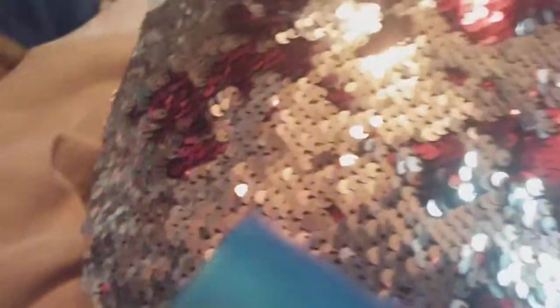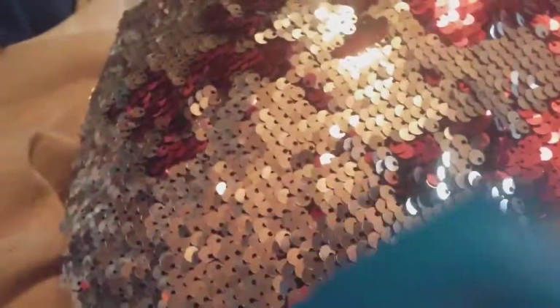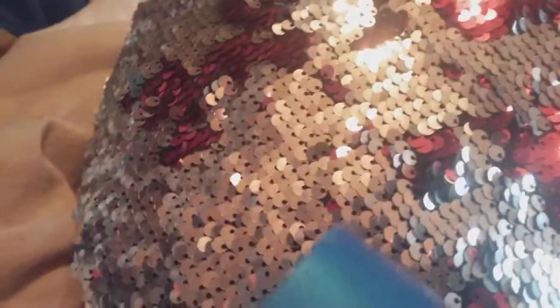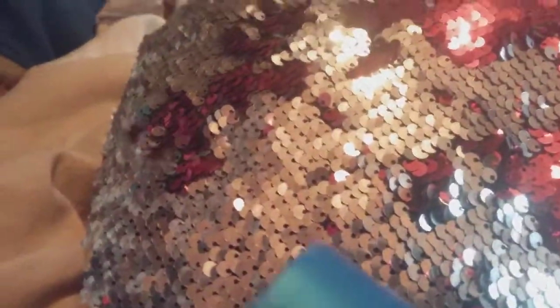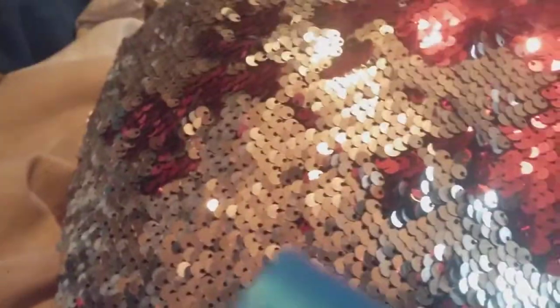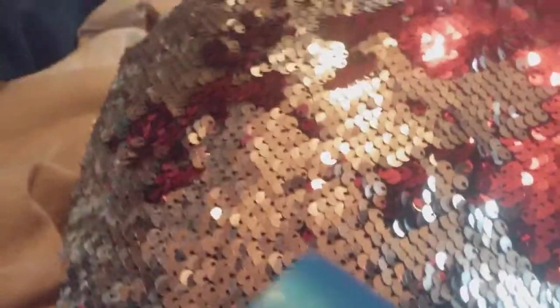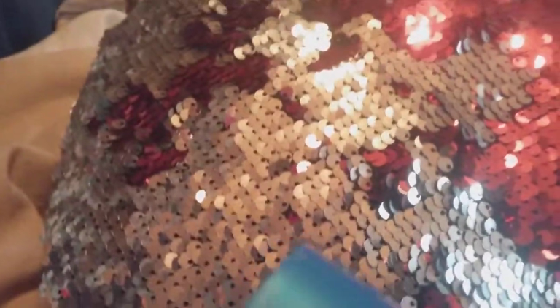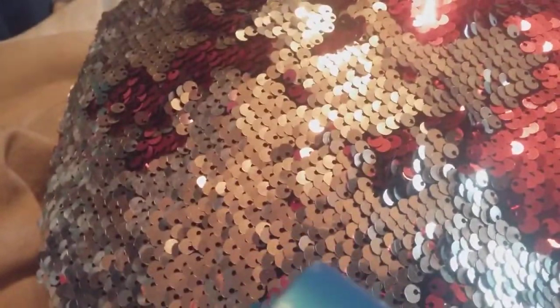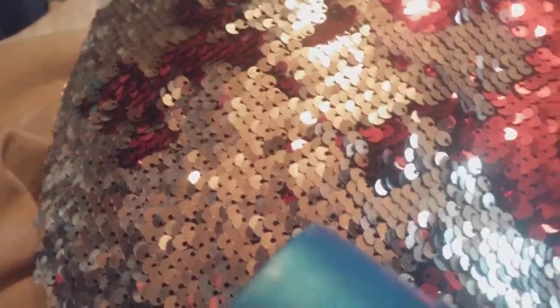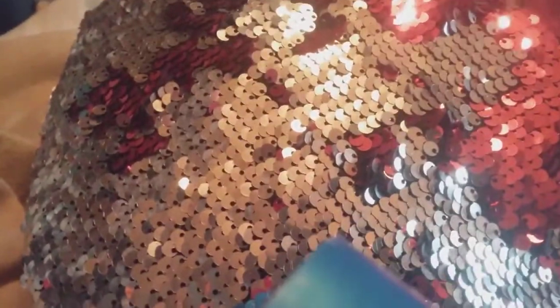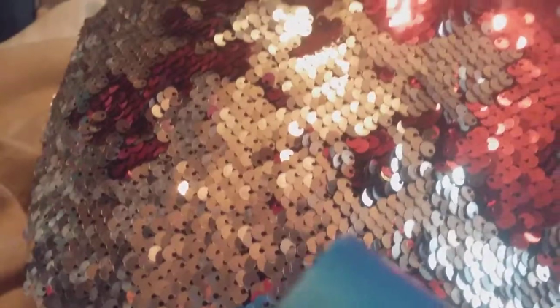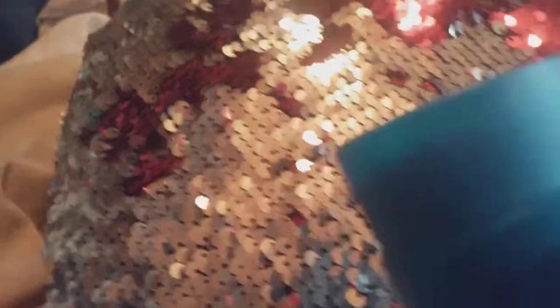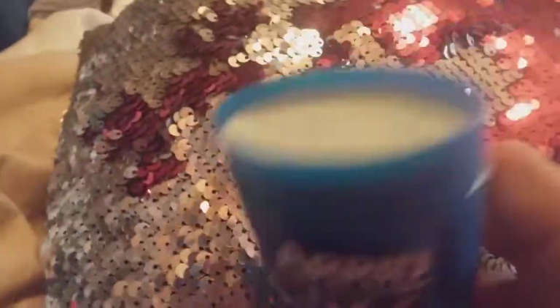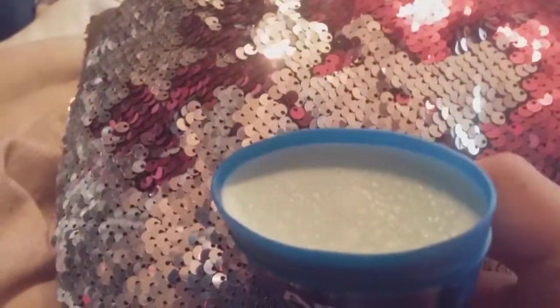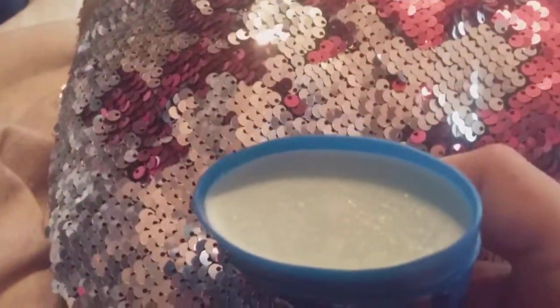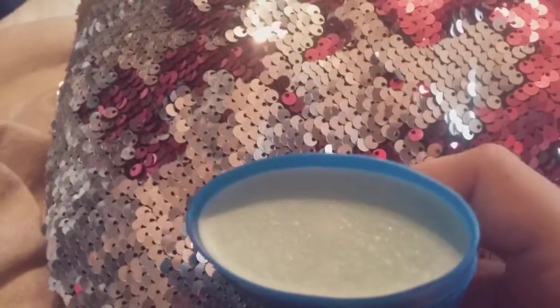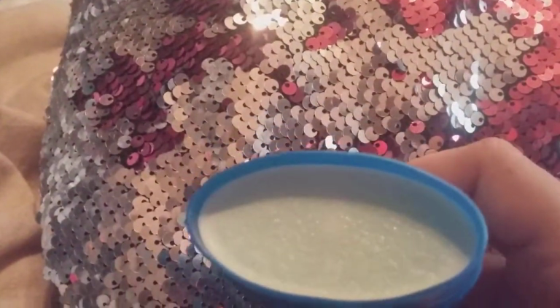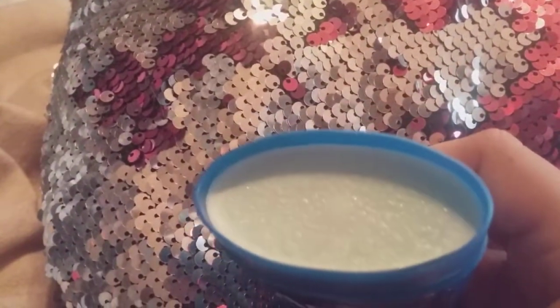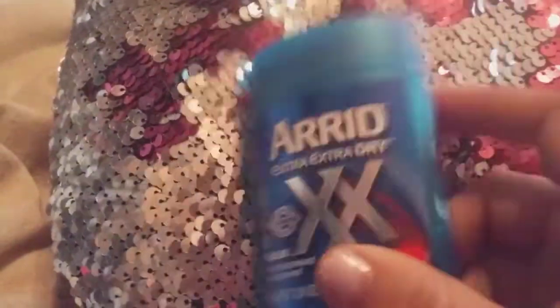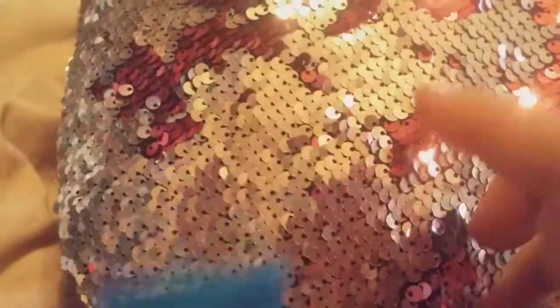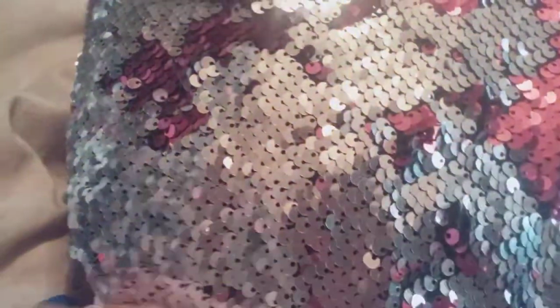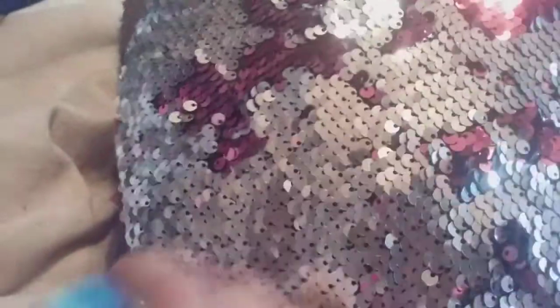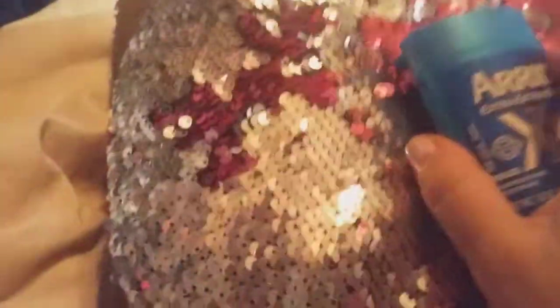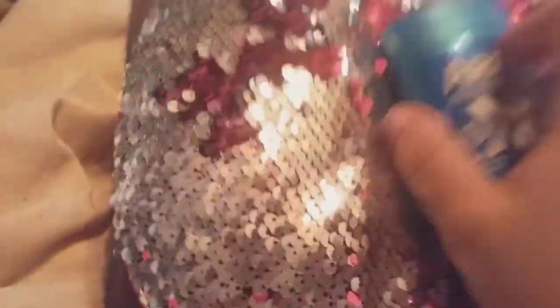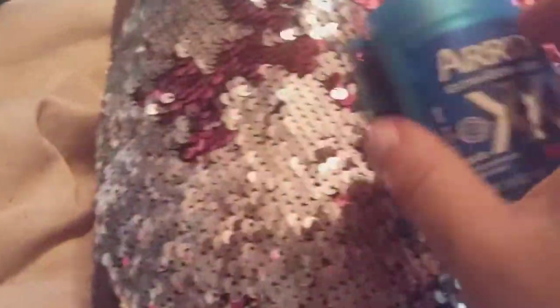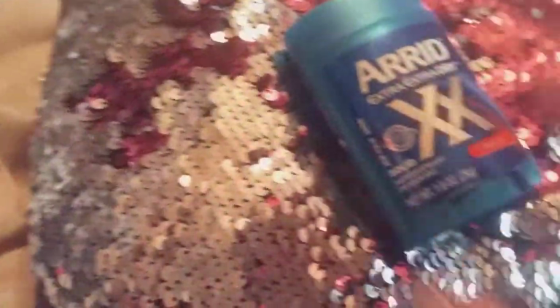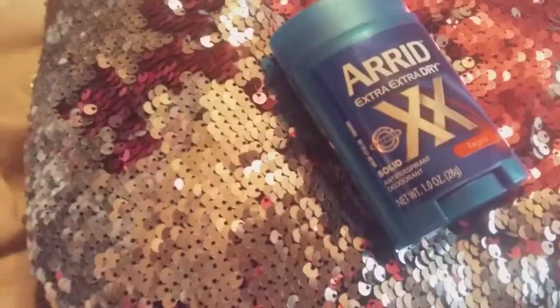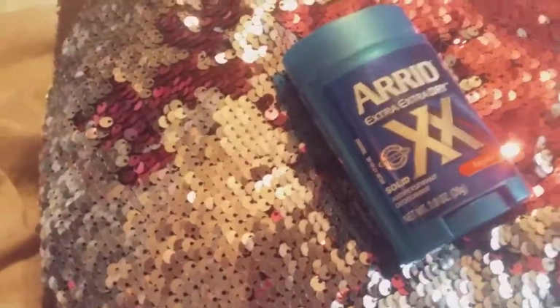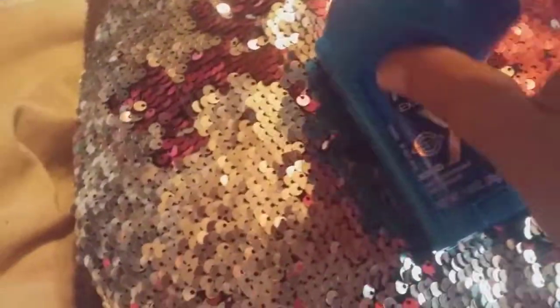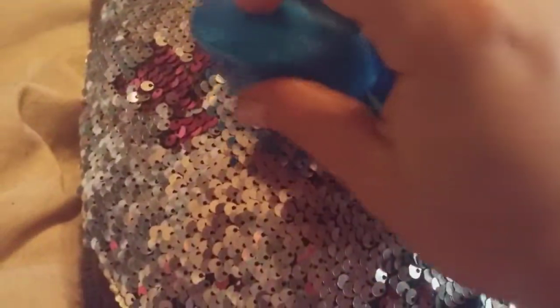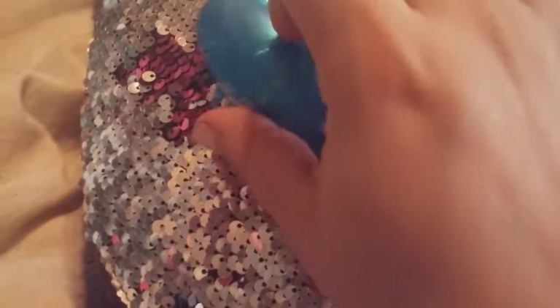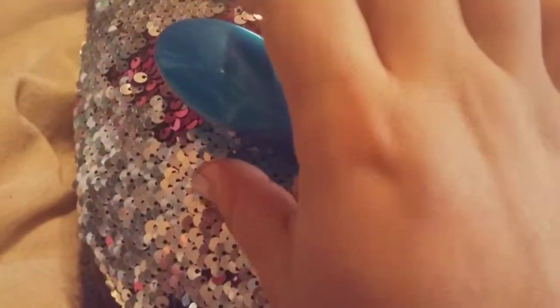This is universal, which means men and women can use this deodorant, and it works really good. This is what it looks like when it's first opened — this is a new one. I didn't want to show you my old one; I wanted to show you a new one.